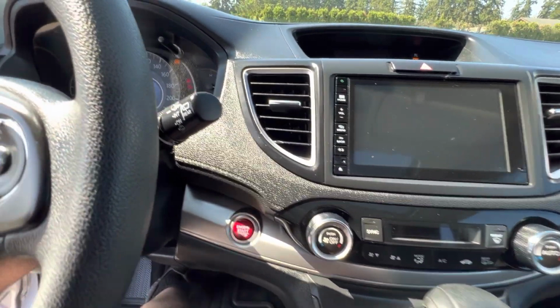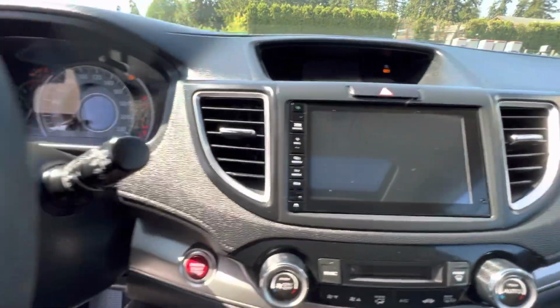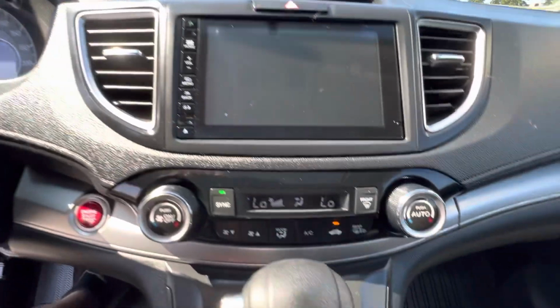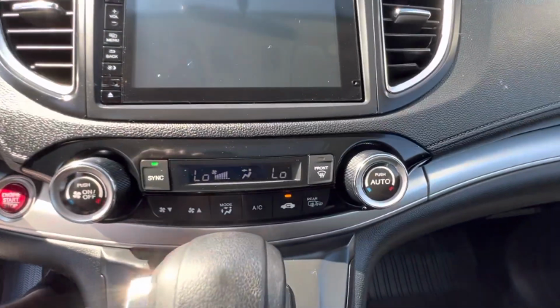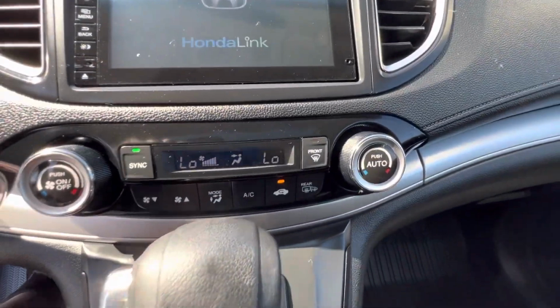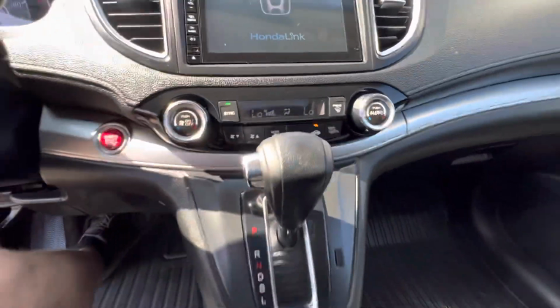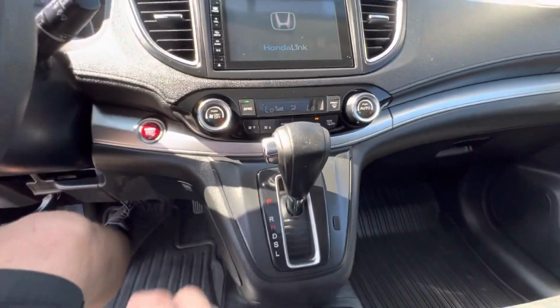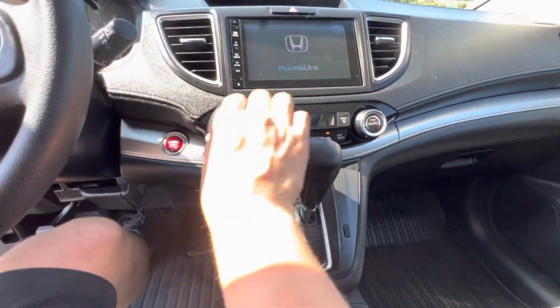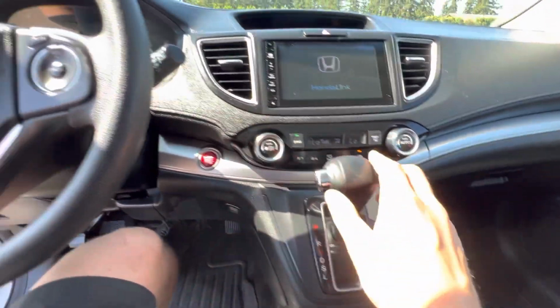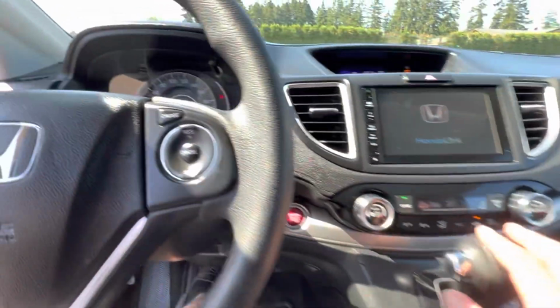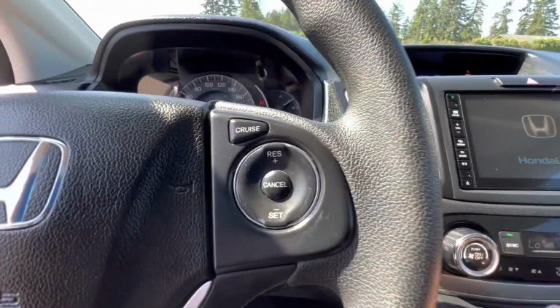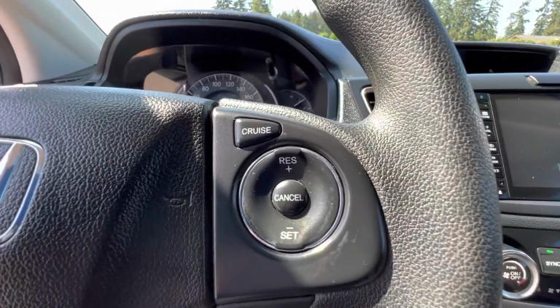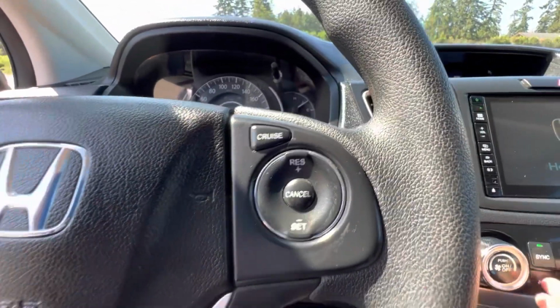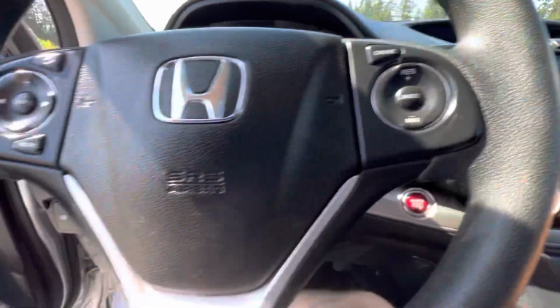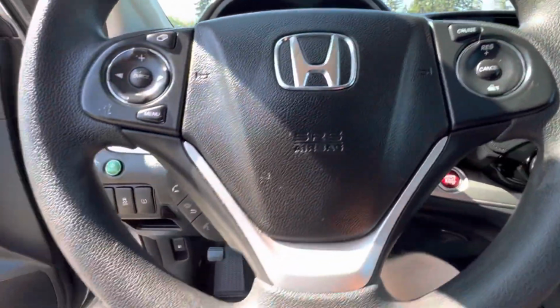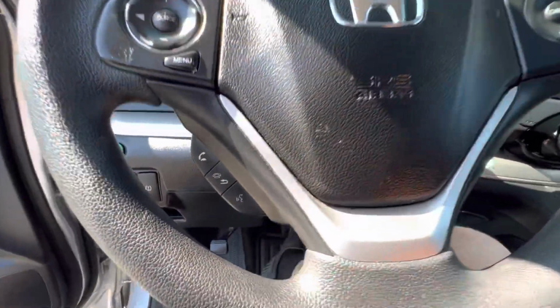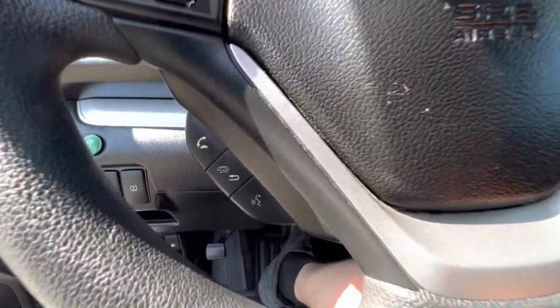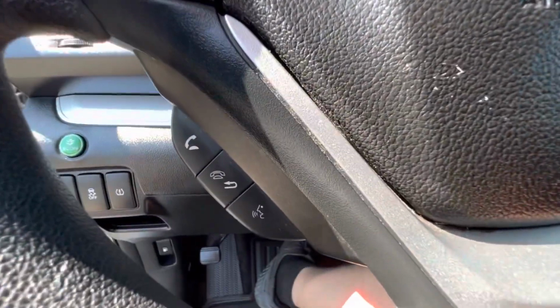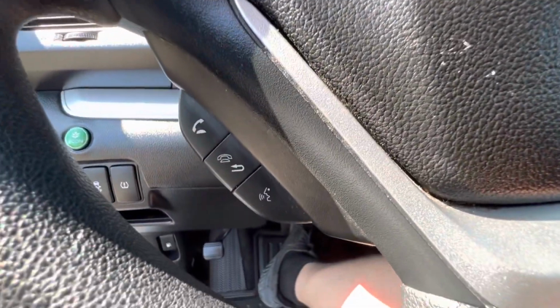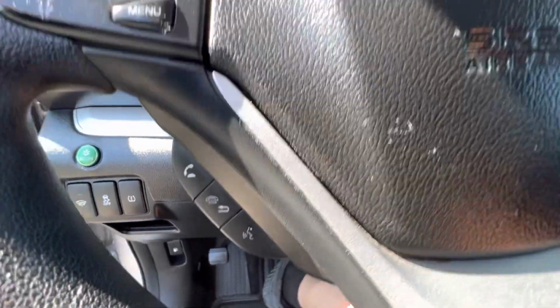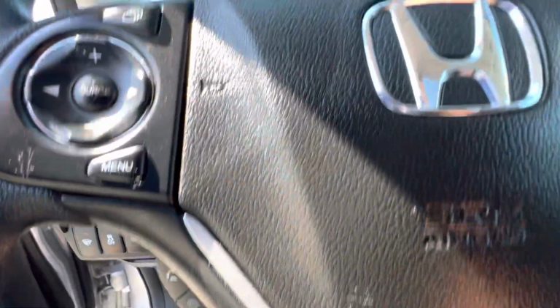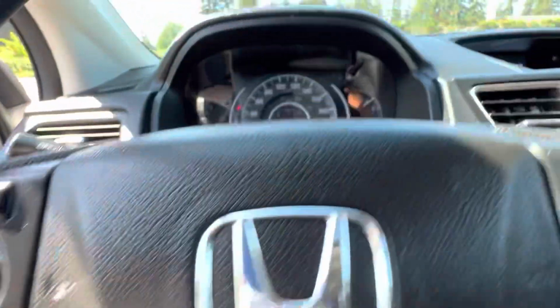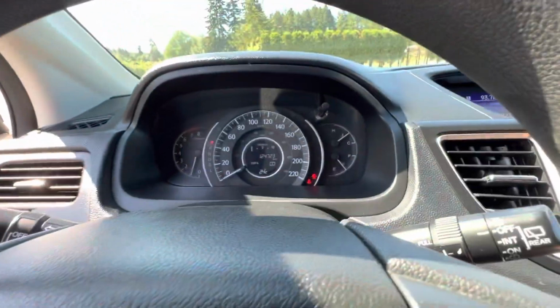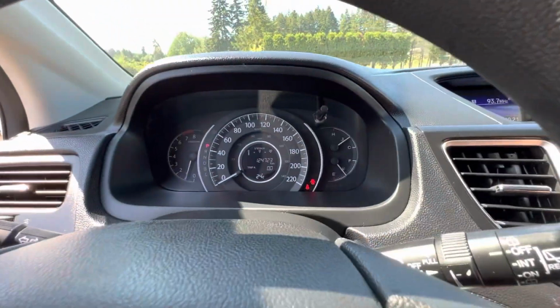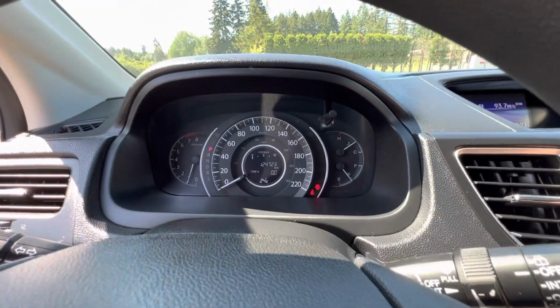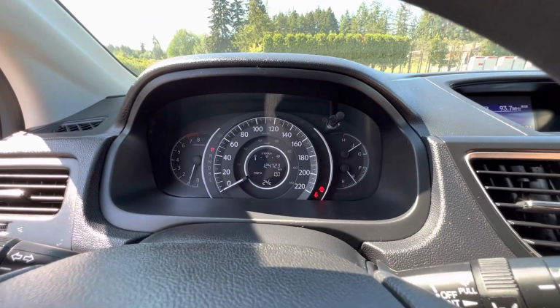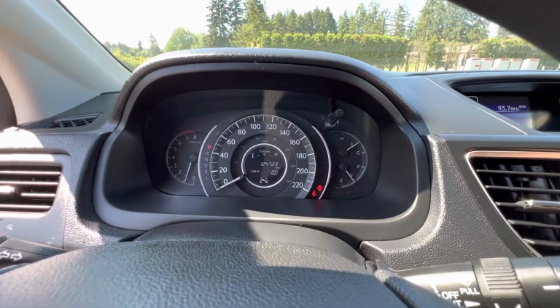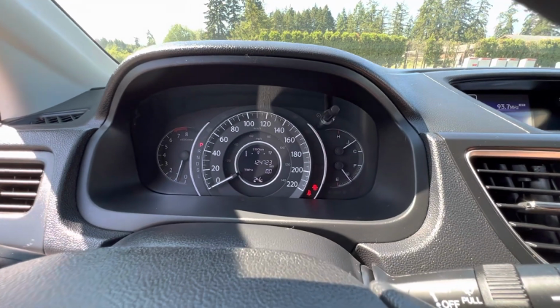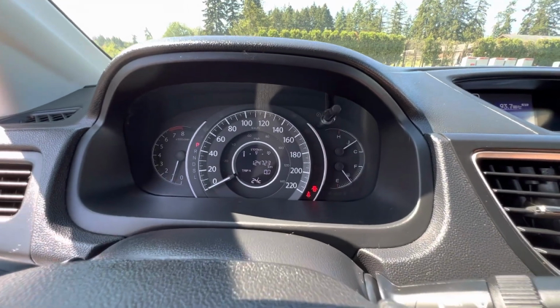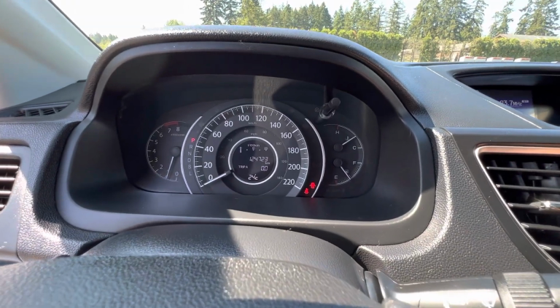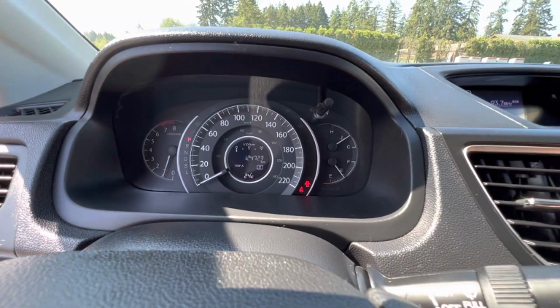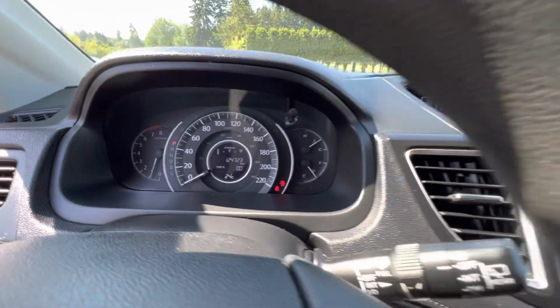It has dual climate control air conditioning, cruise control, and hands-free Bluetooth. For mileage, it has 124,723 kilometers.